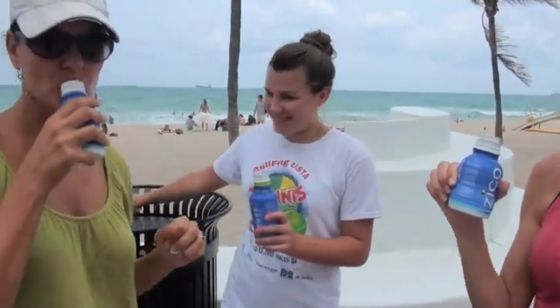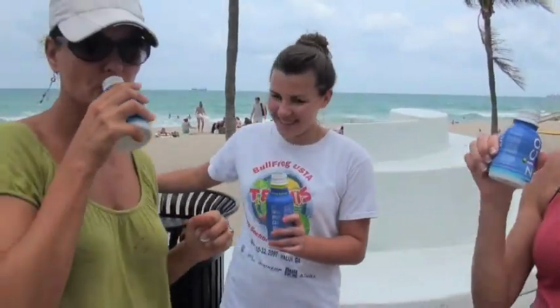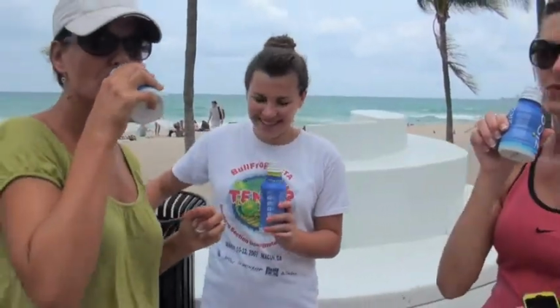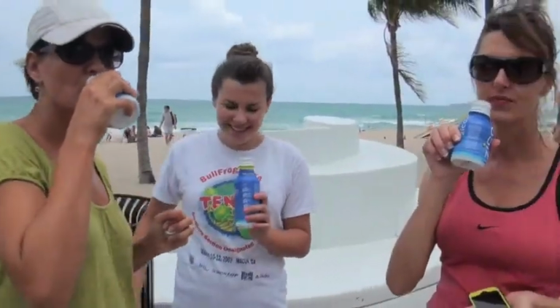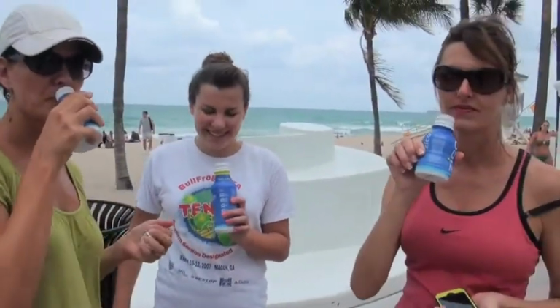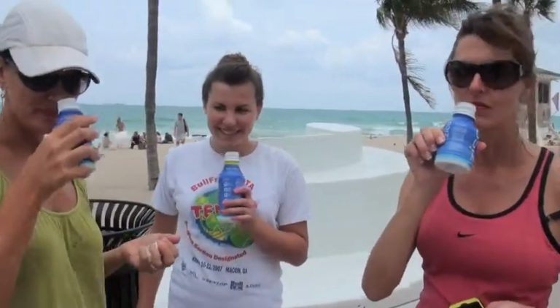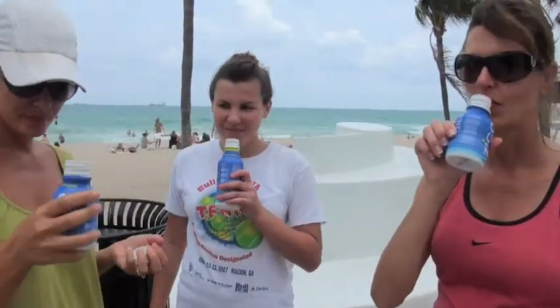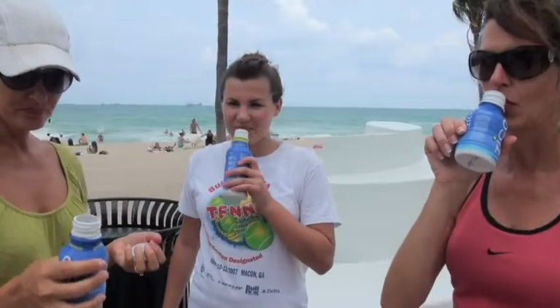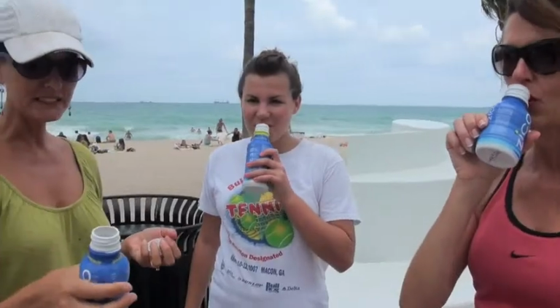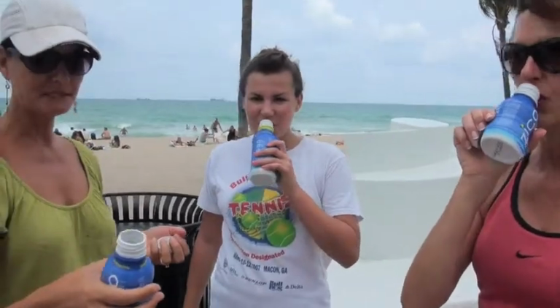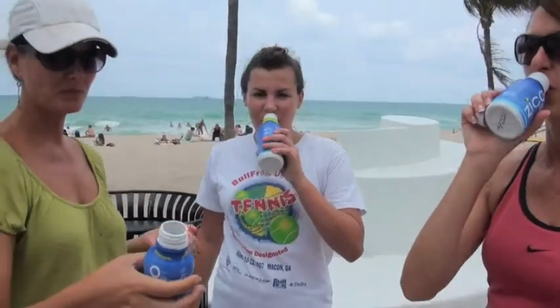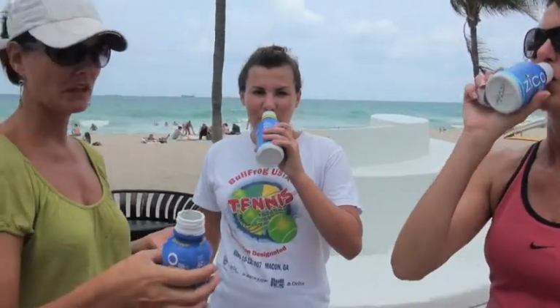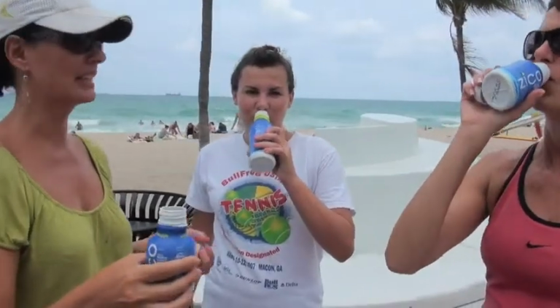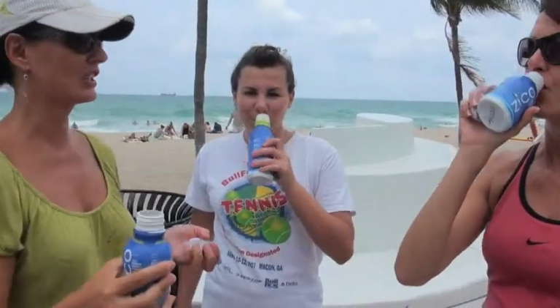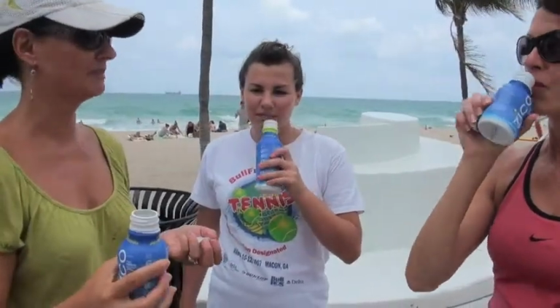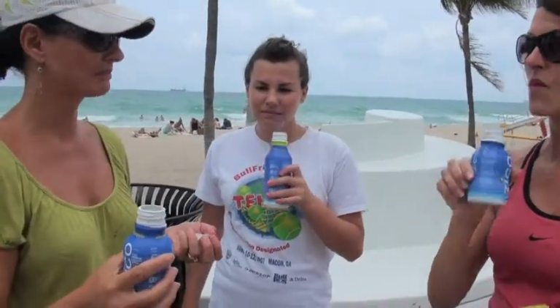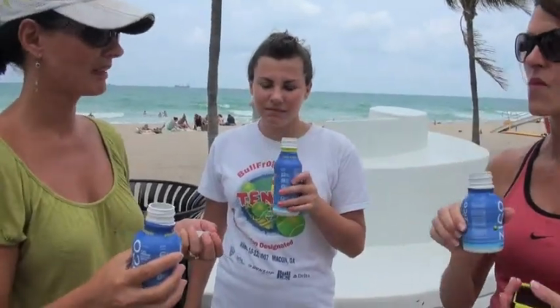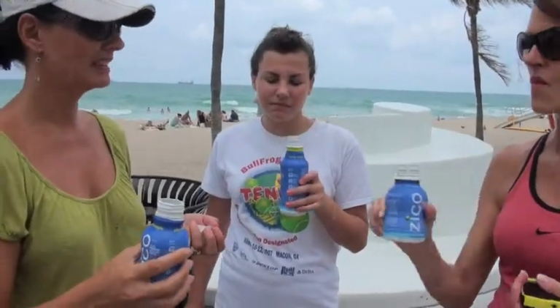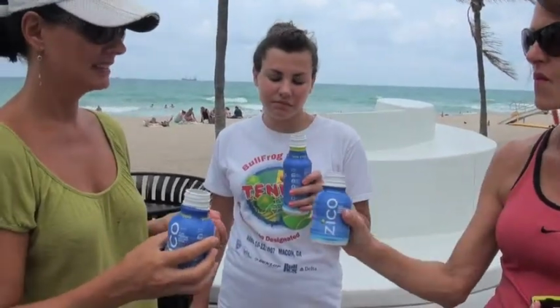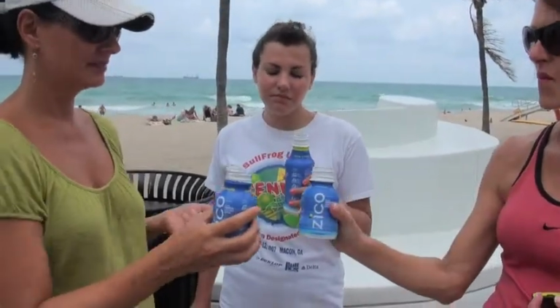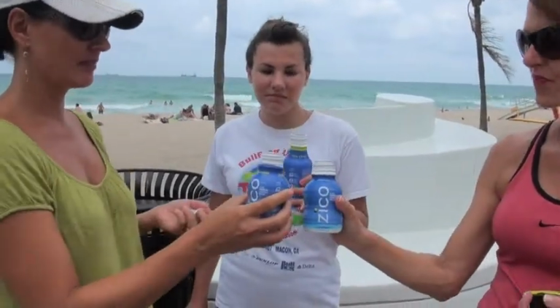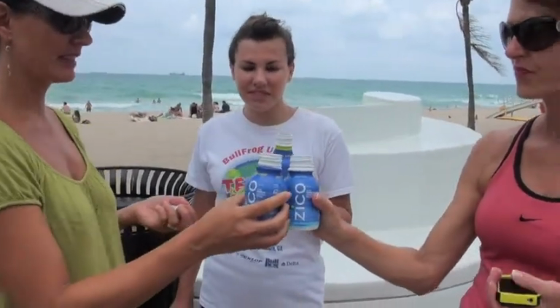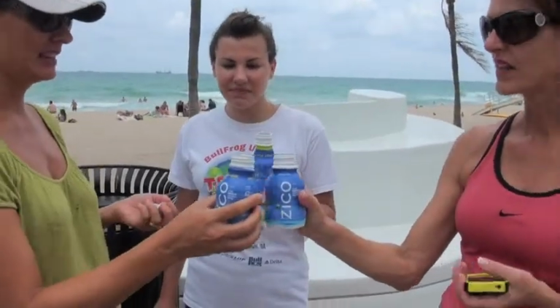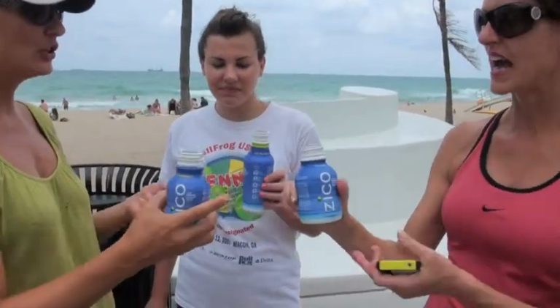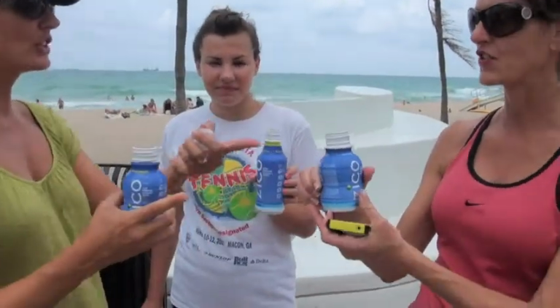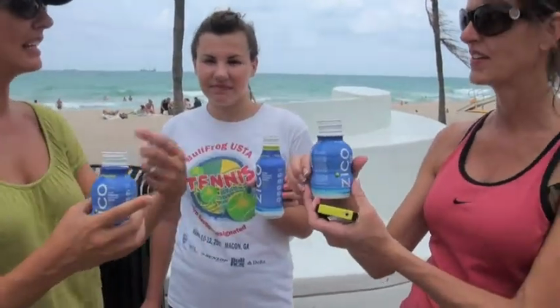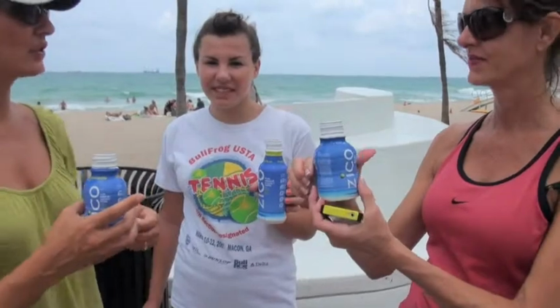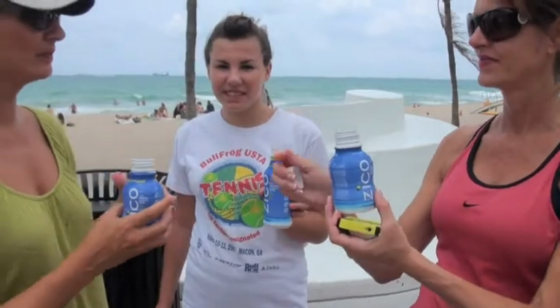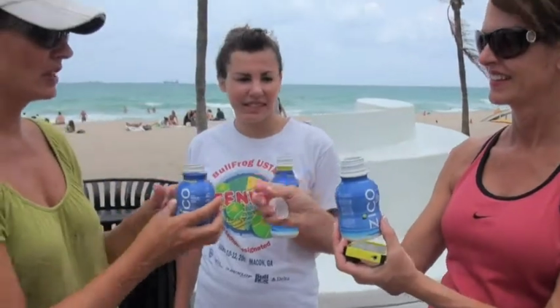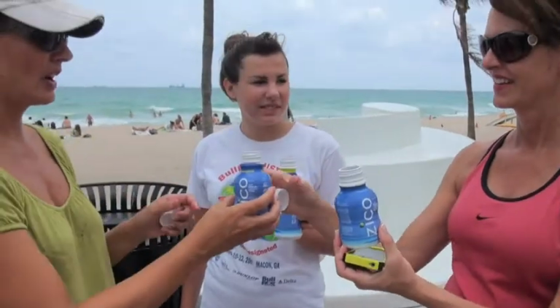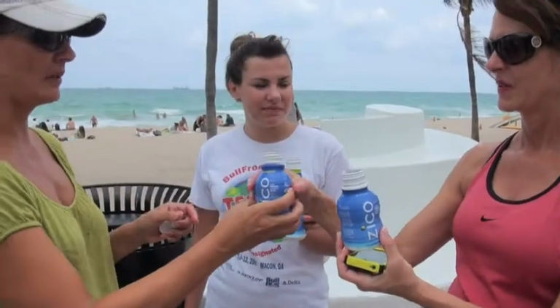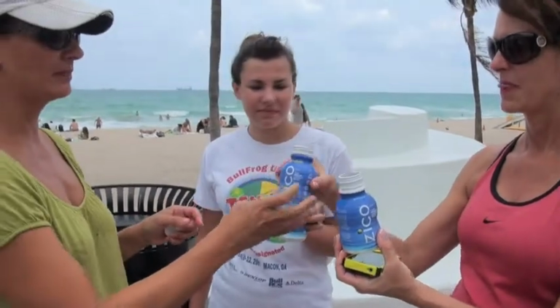Awesome, okay, and this is our first time trying Zico coconut water. It's actually good. That's pineapple, and we have a natural and a lime, so we got a little mix here going on.